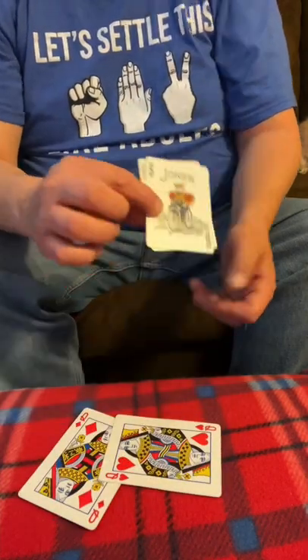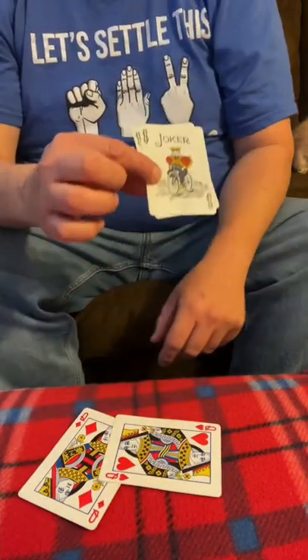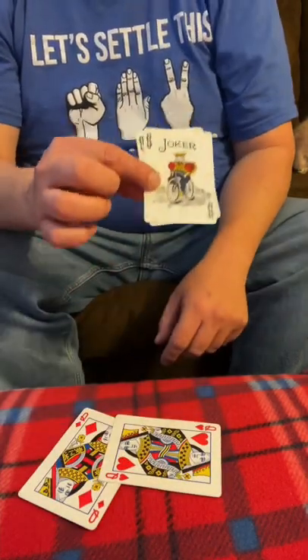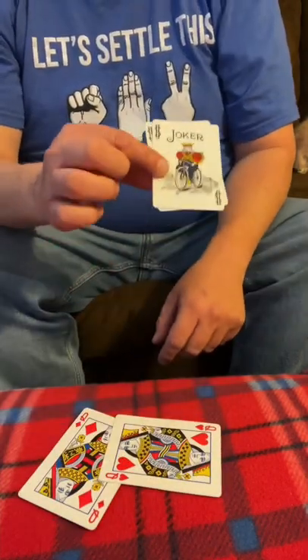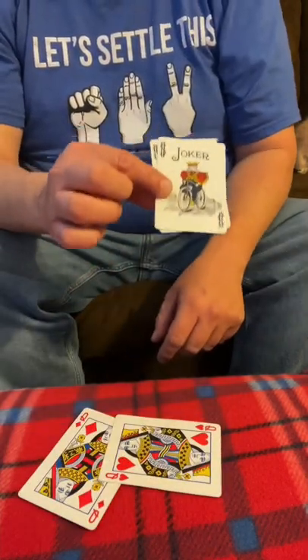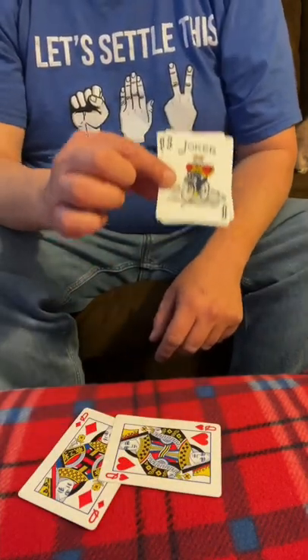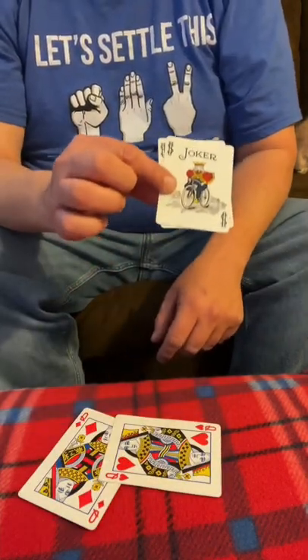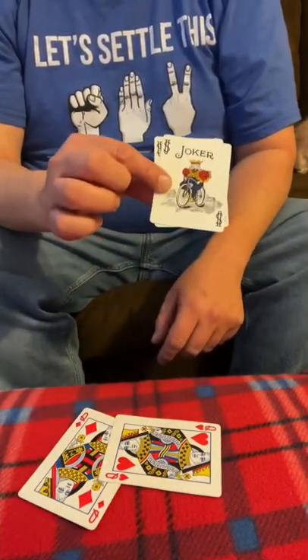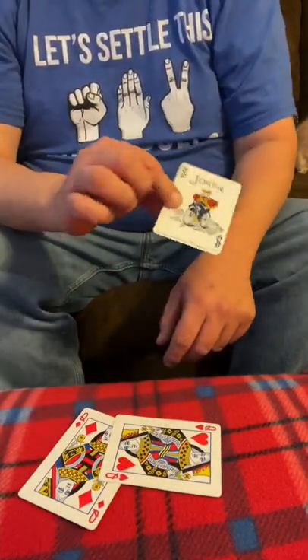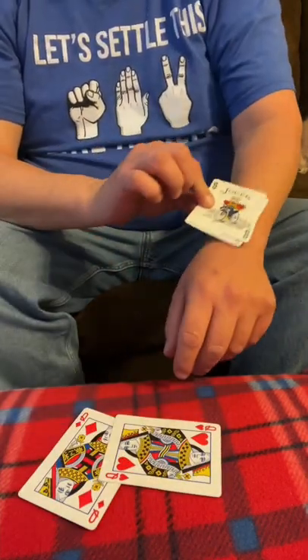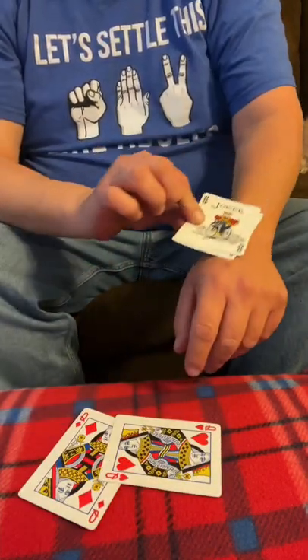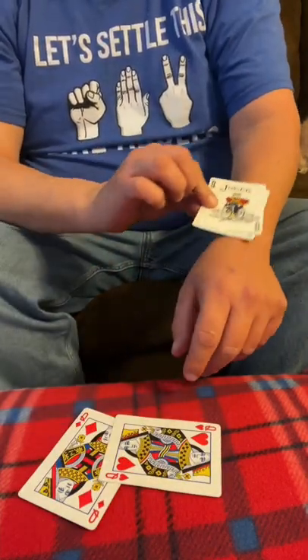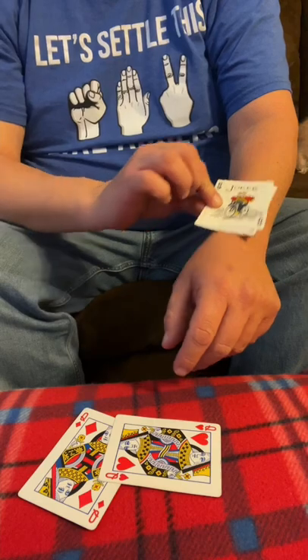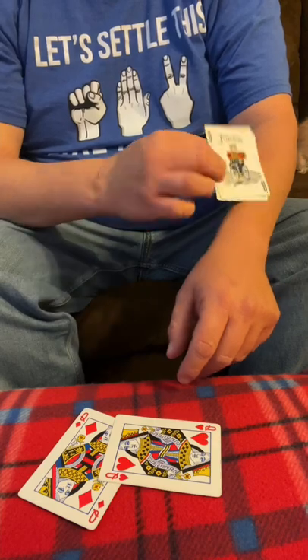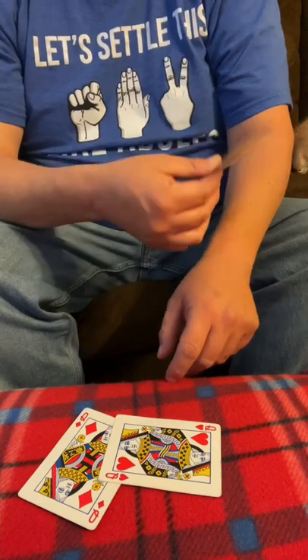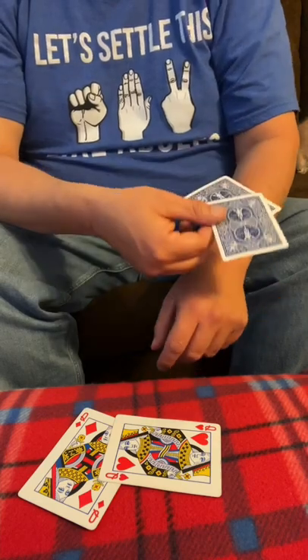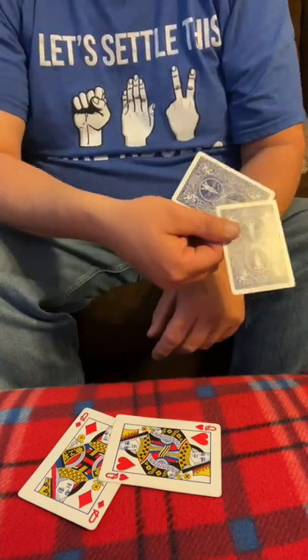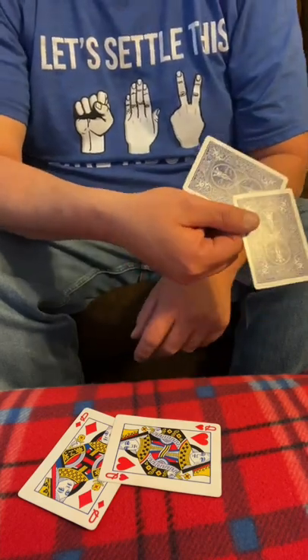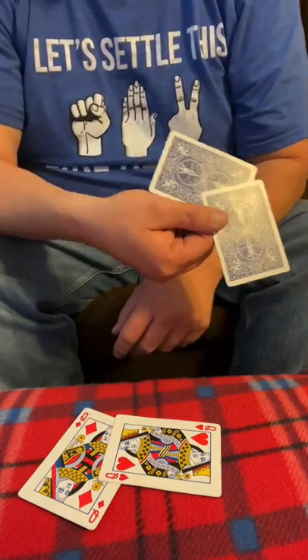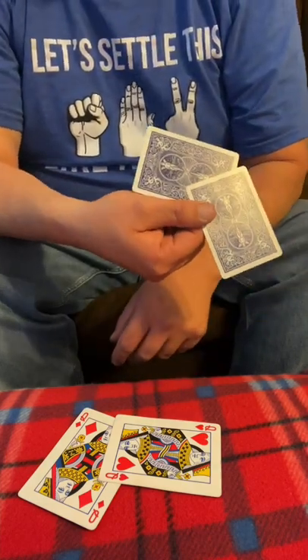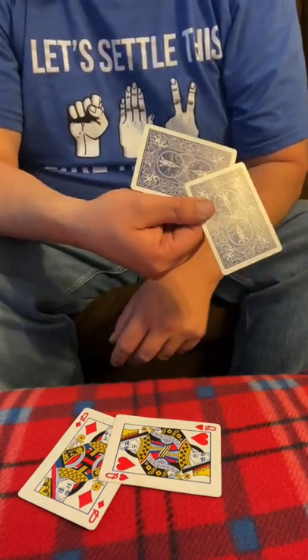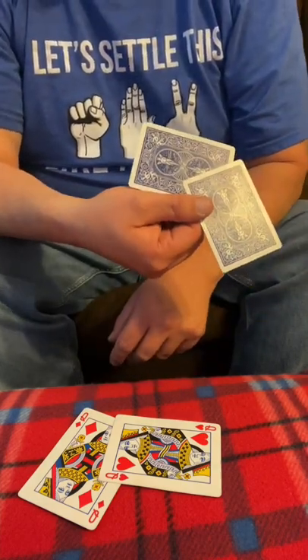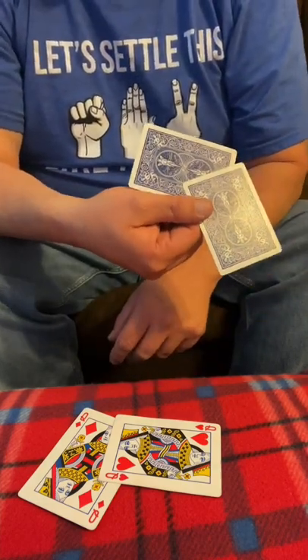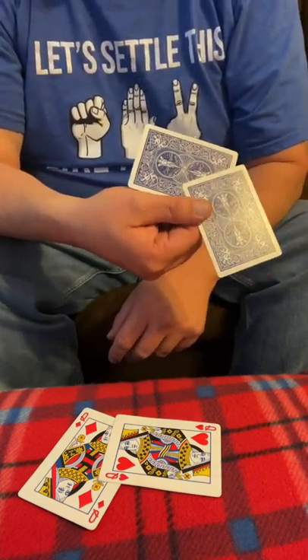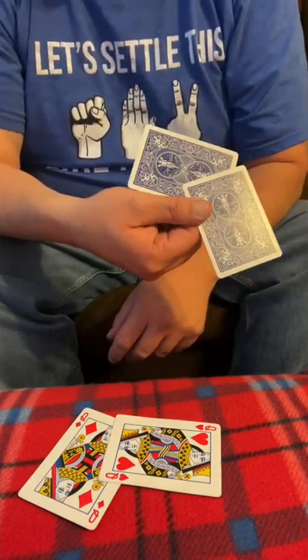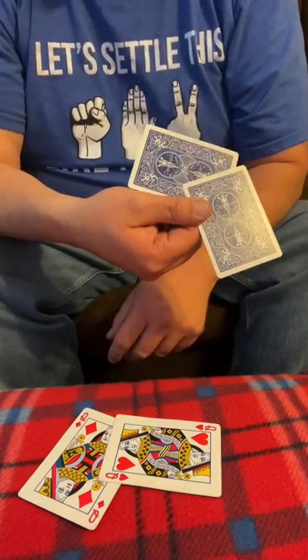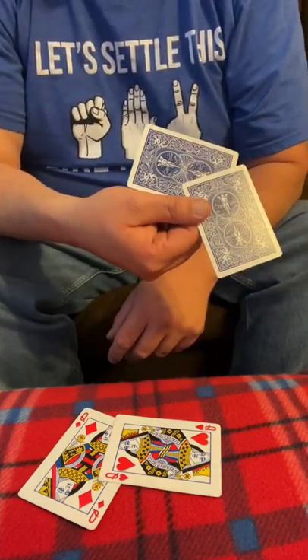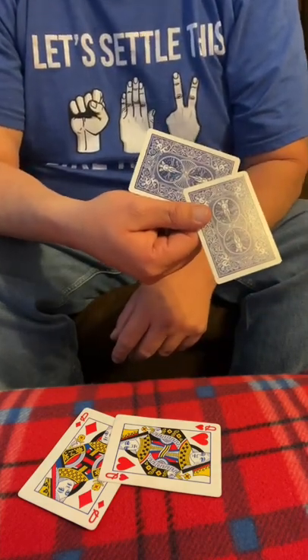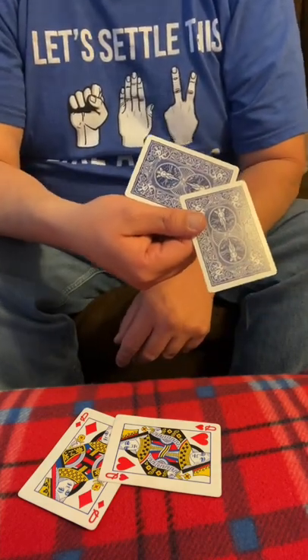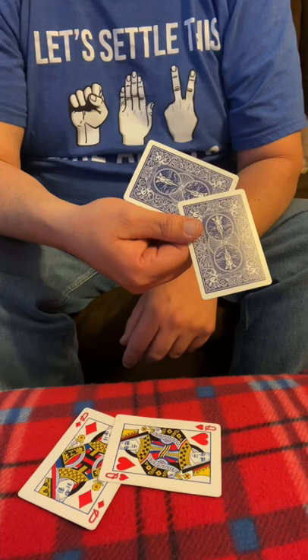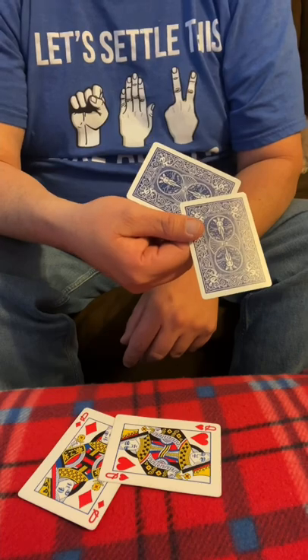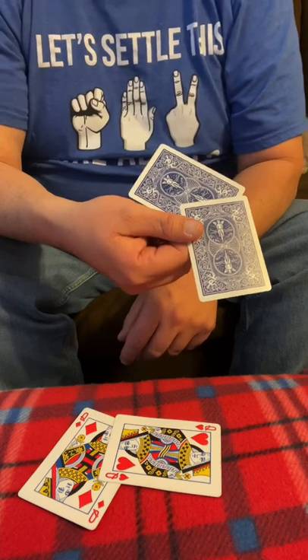Now, you might ask, what would have happened if you chose these two jokers? Well, I'd just rub them on my arm like that, and you can see they'd actually turn to blue jokers. What?!